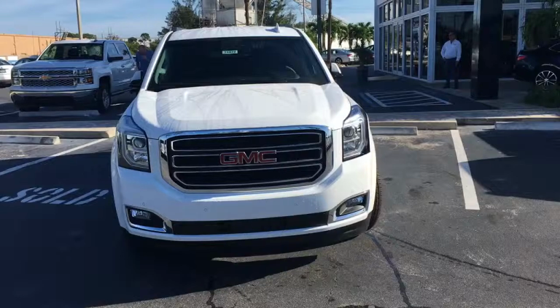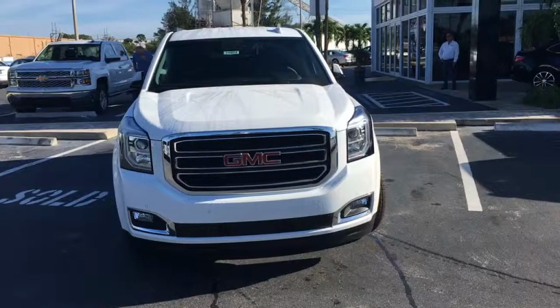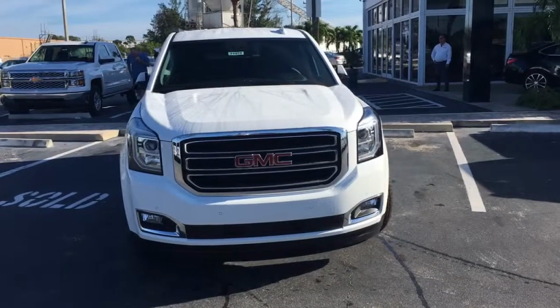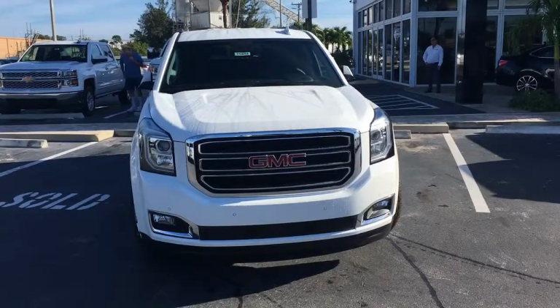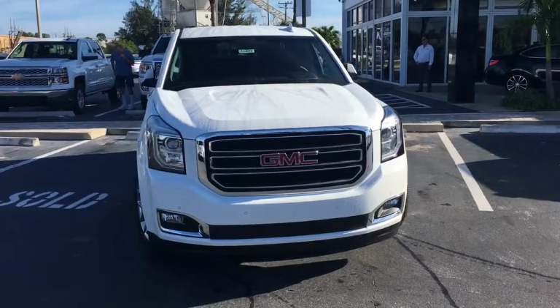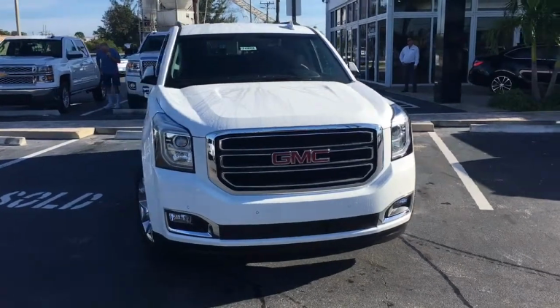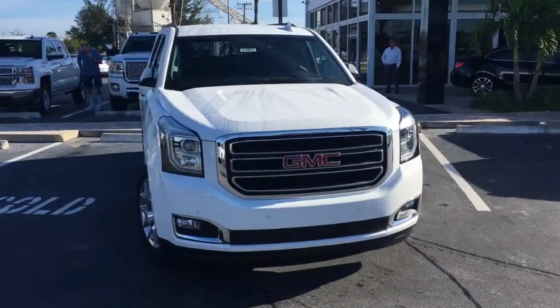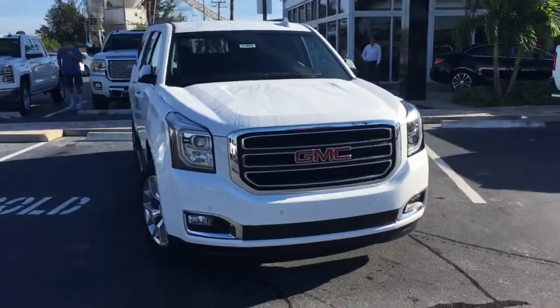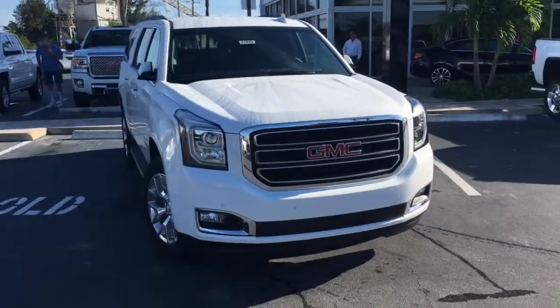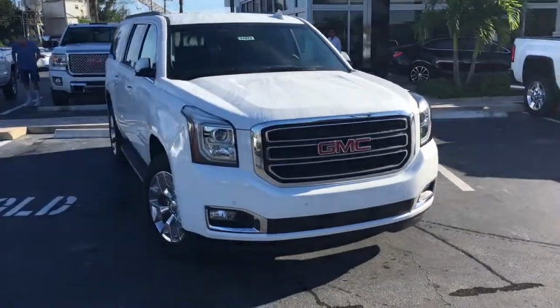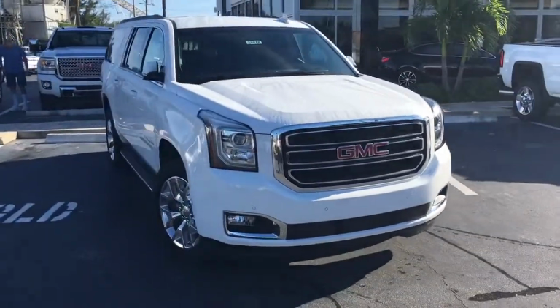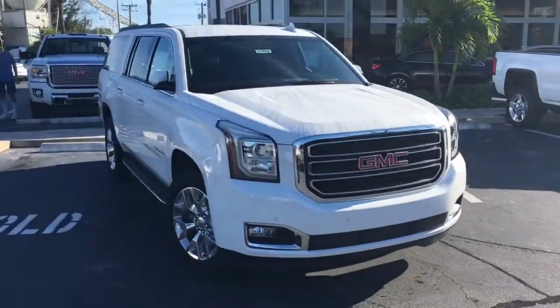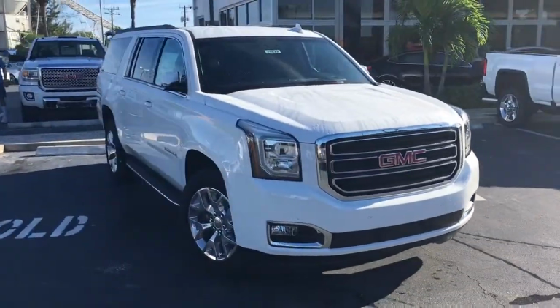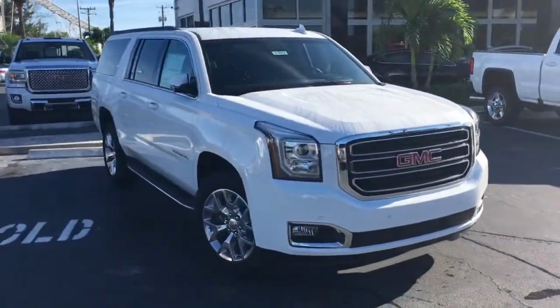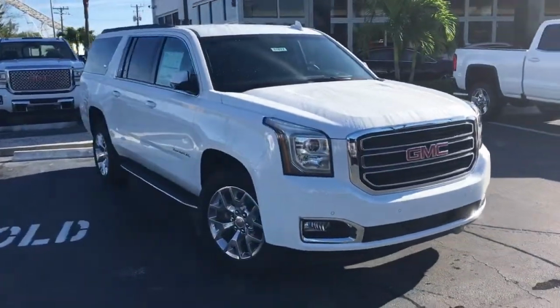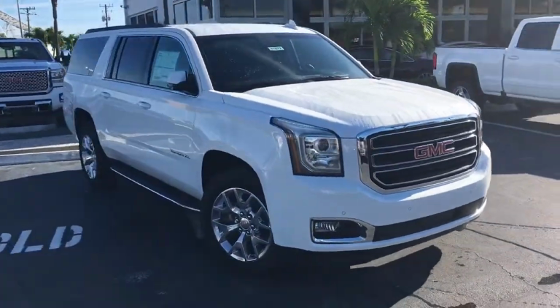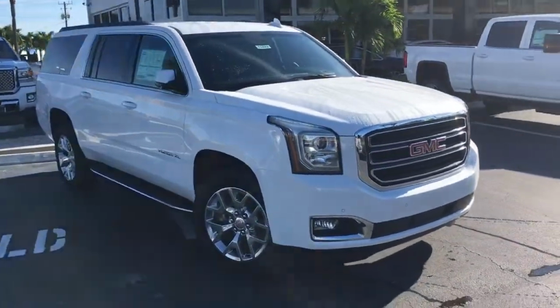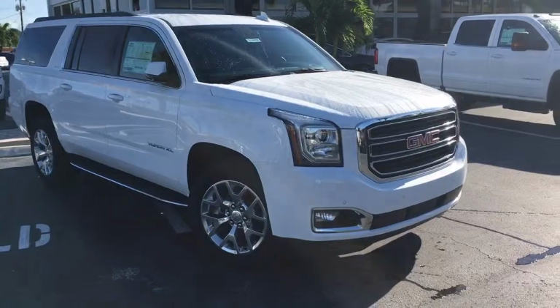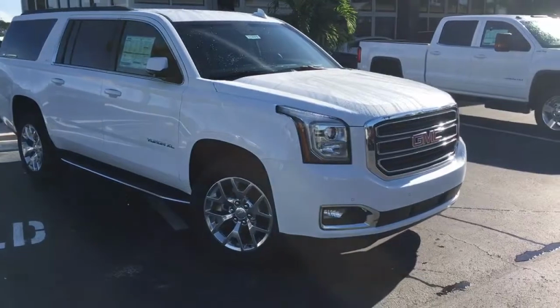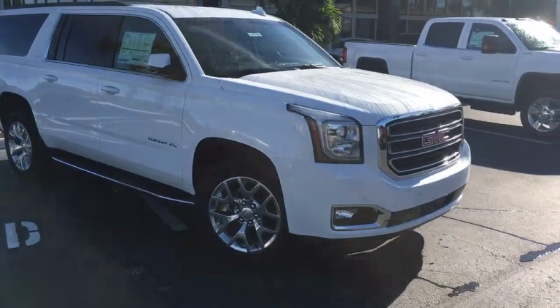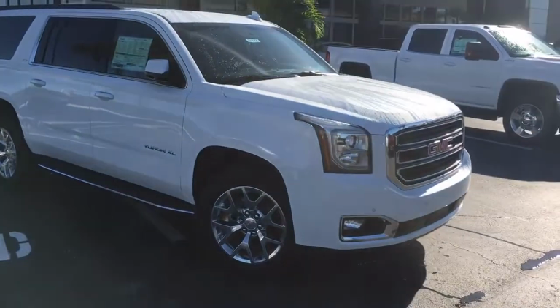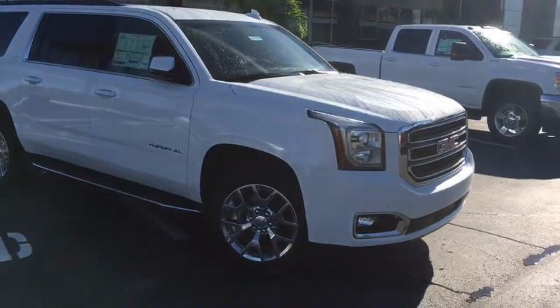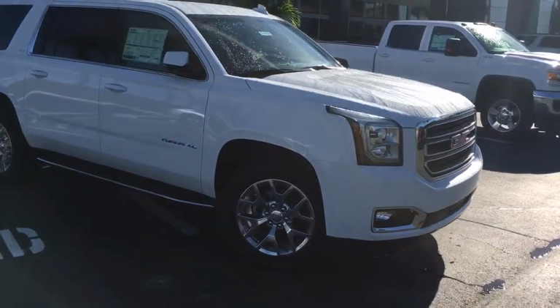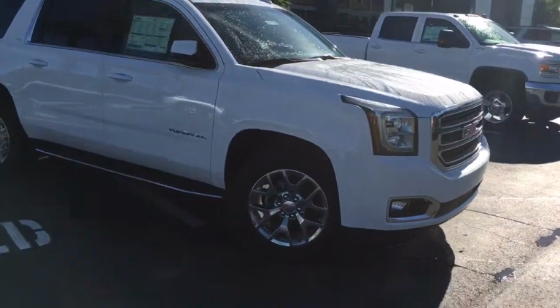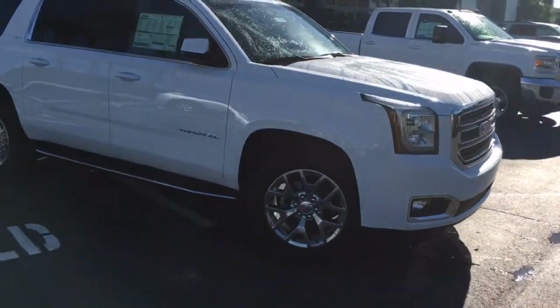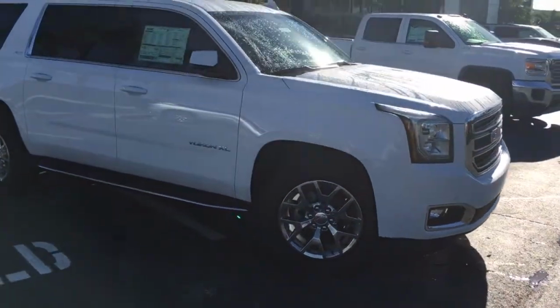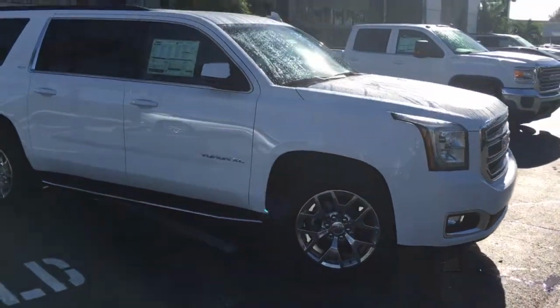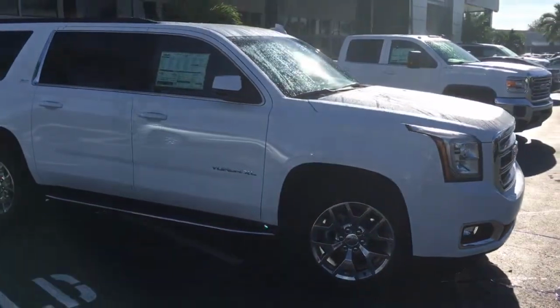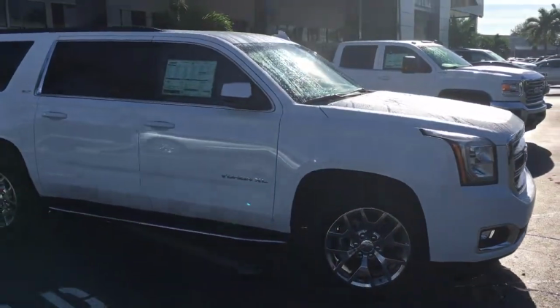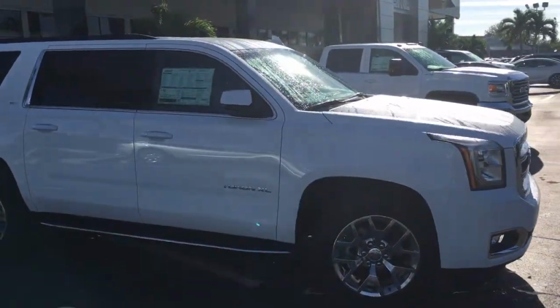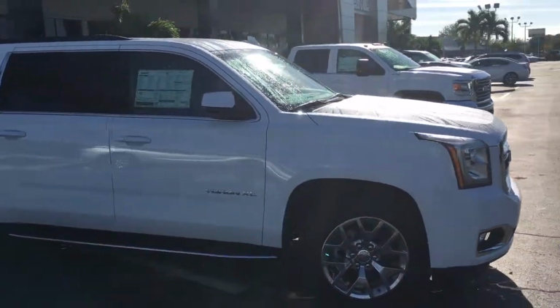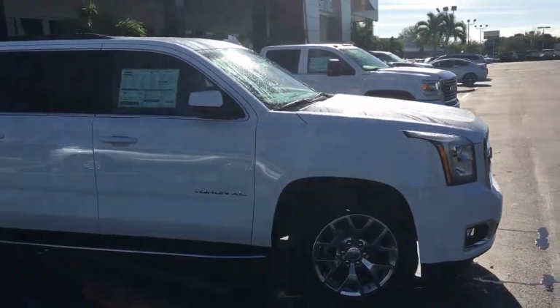Hello, my name is John Dee from Carlsbeck GMC. I just want to shoot you a real quick video of one of our 2016 GMC Yukon XLs. This is an SLT model.